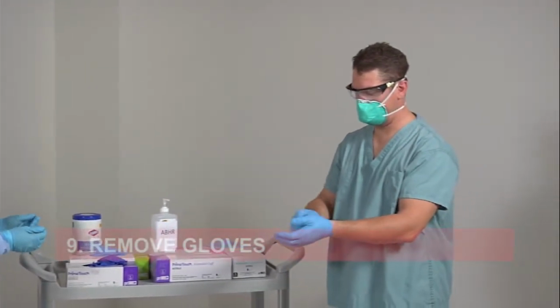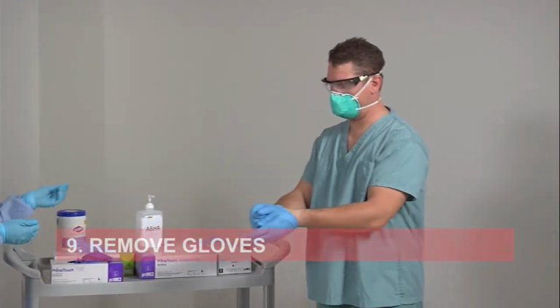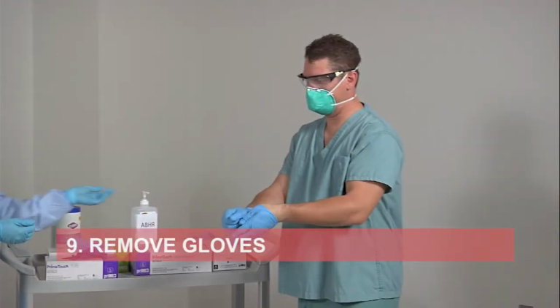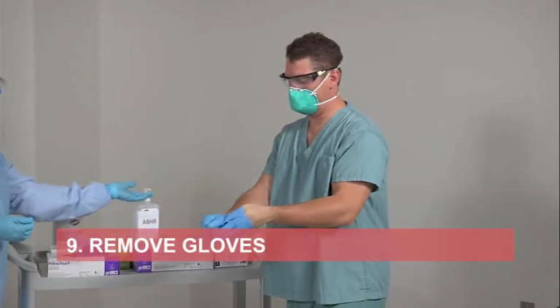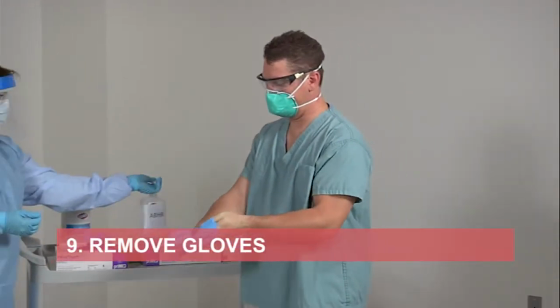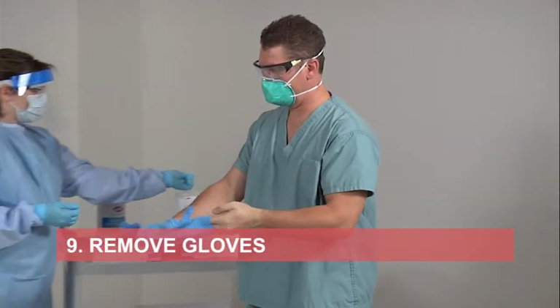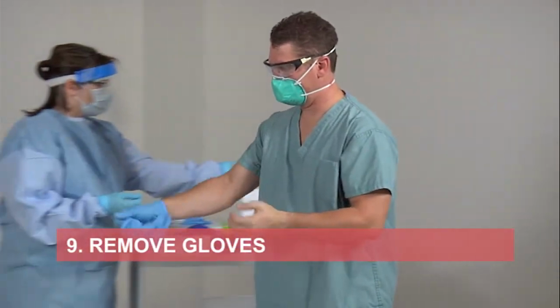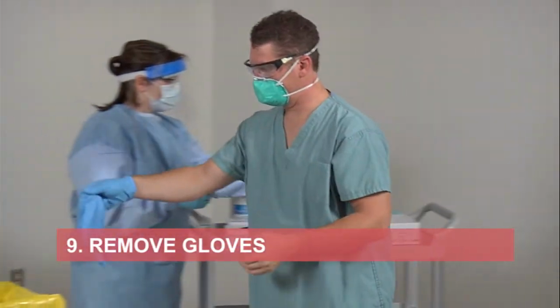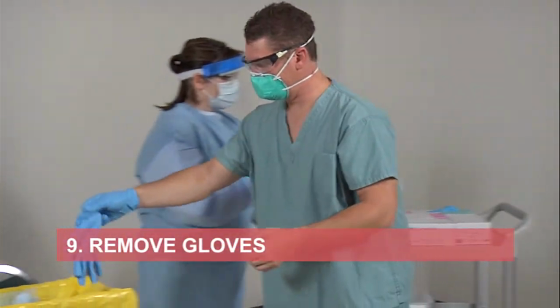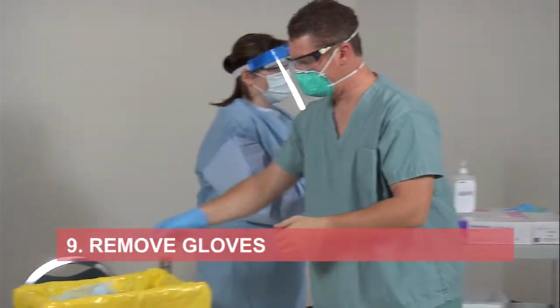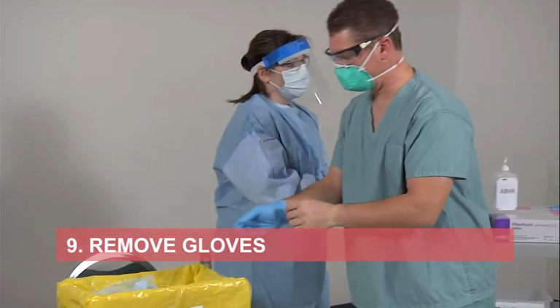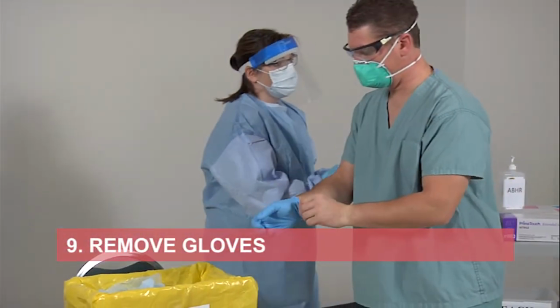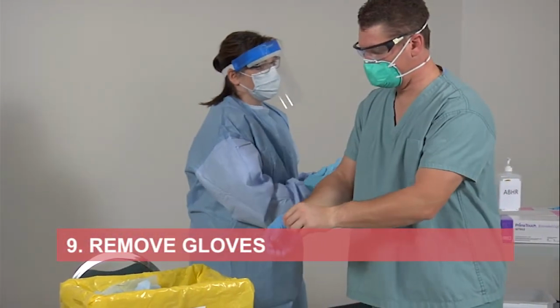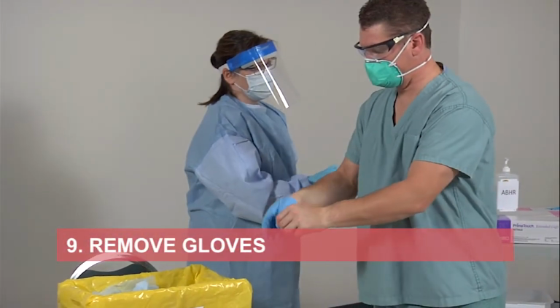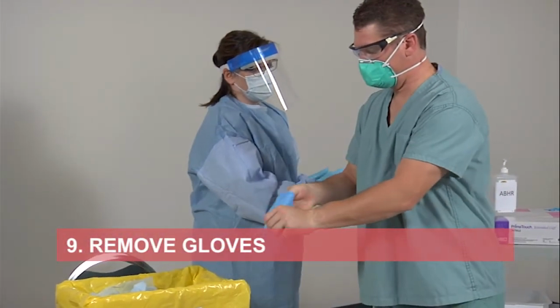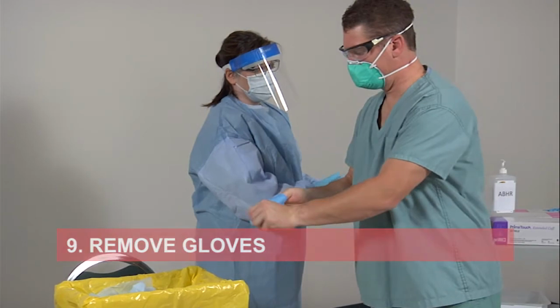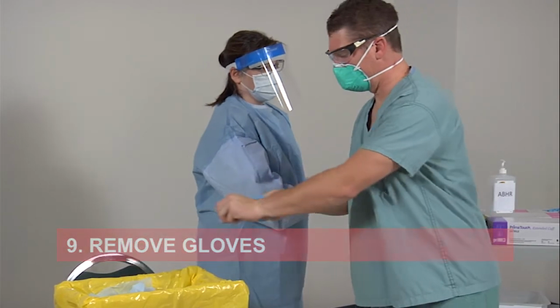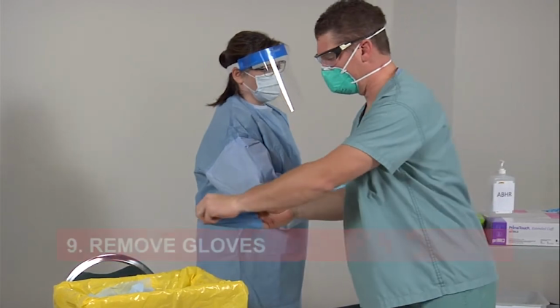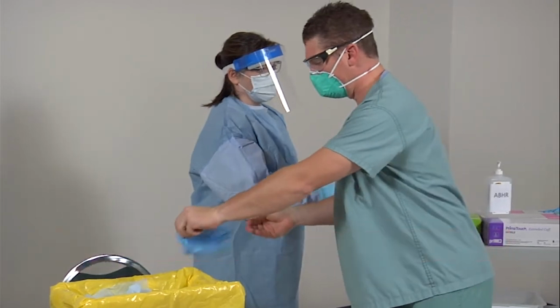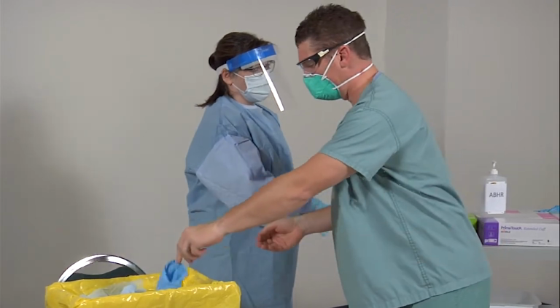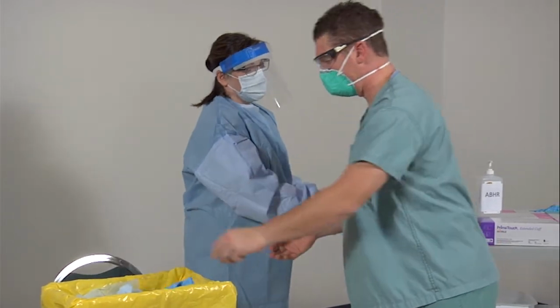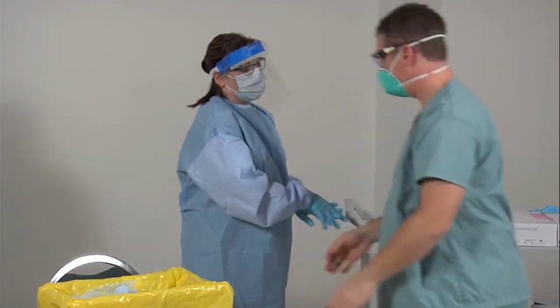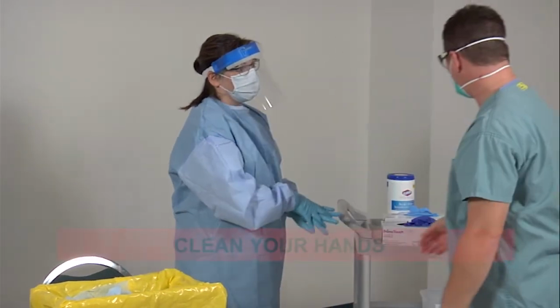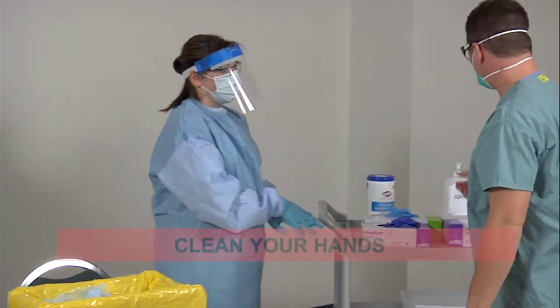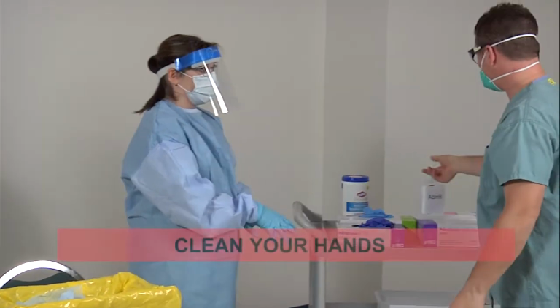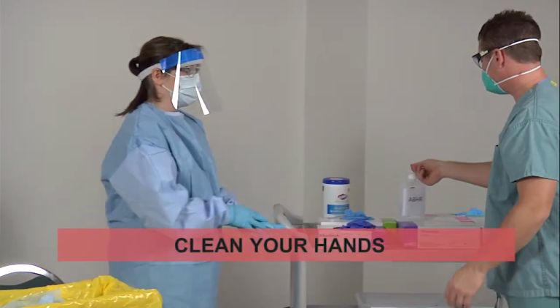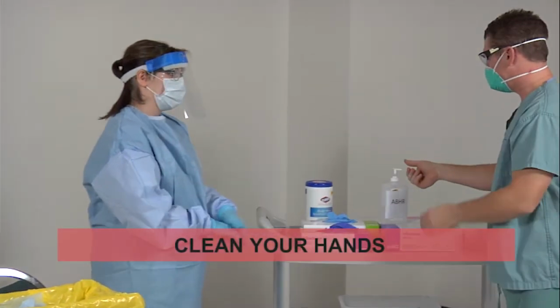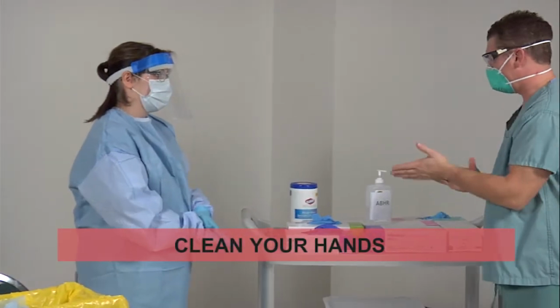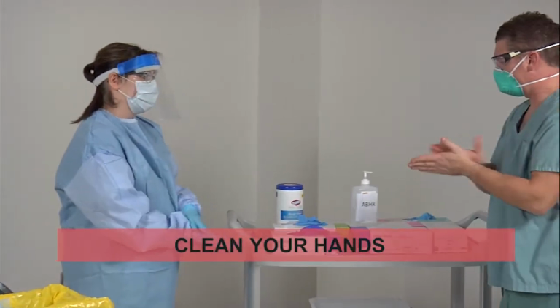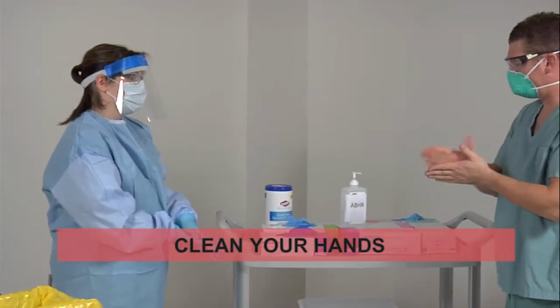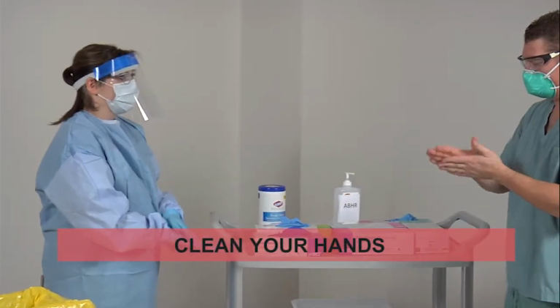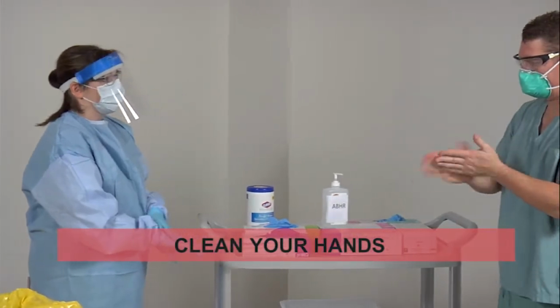Remove your gloves. Clean your hands with an alcohol-based hand rub.